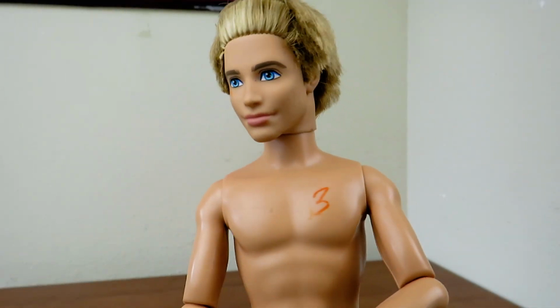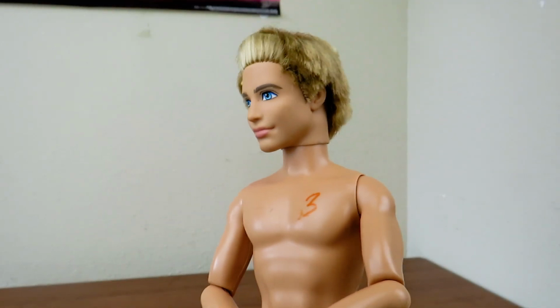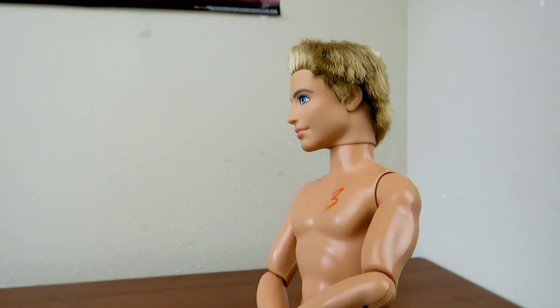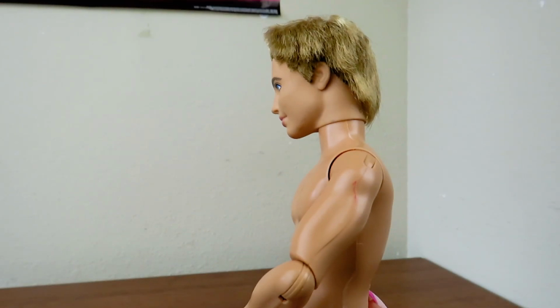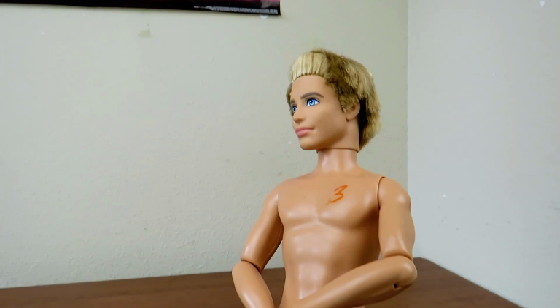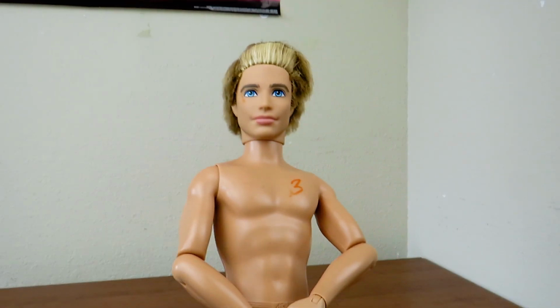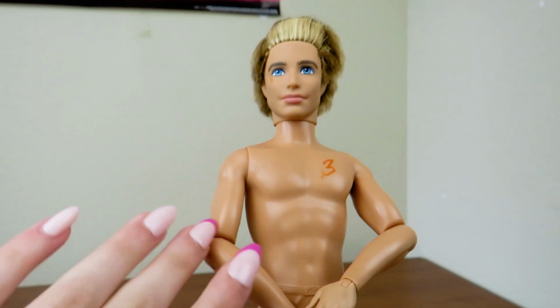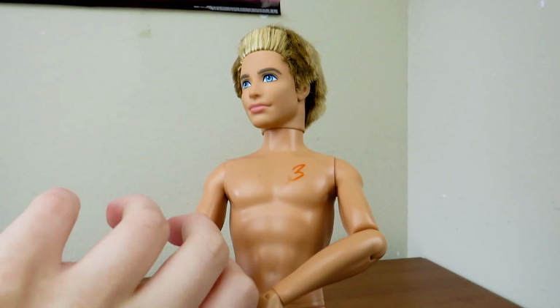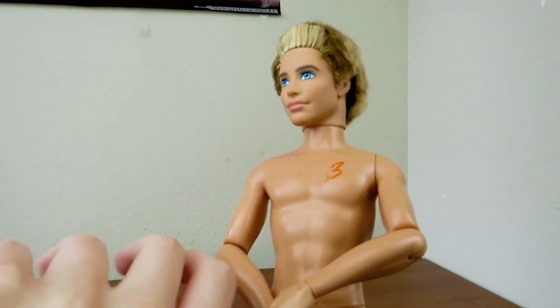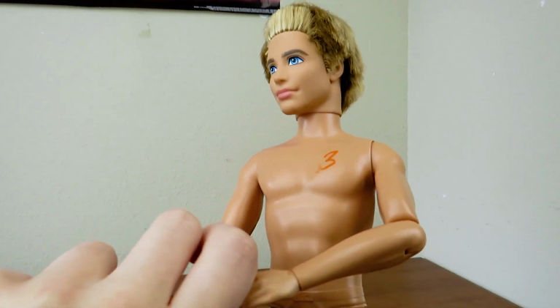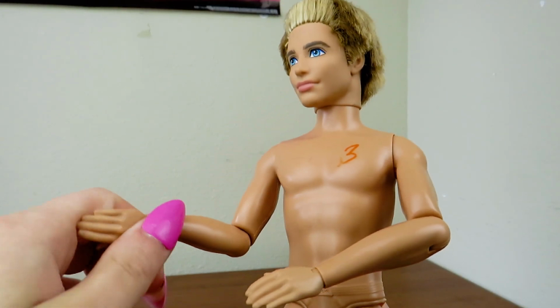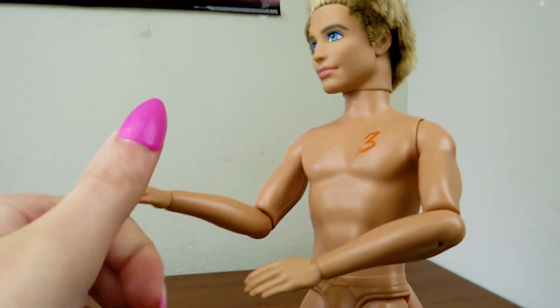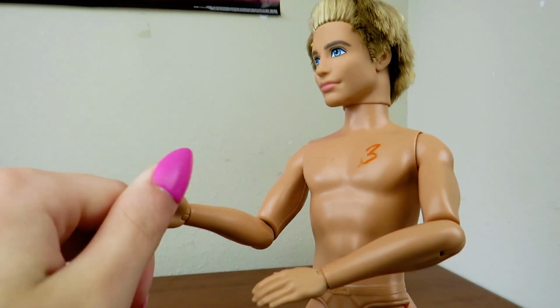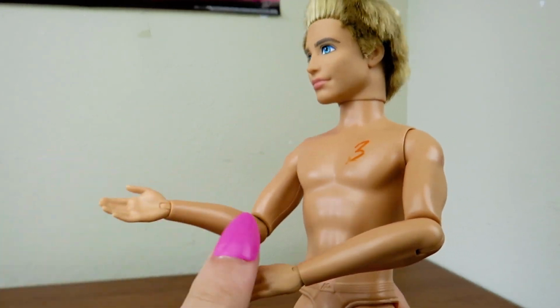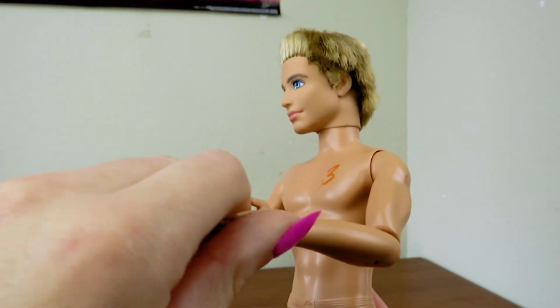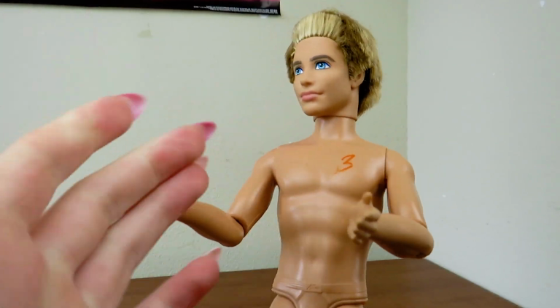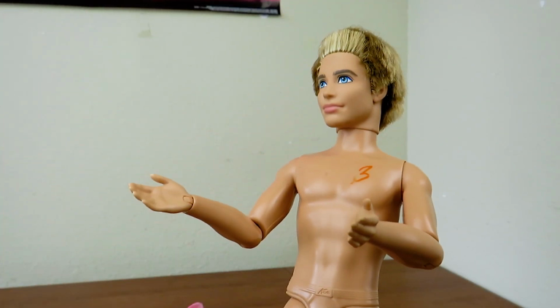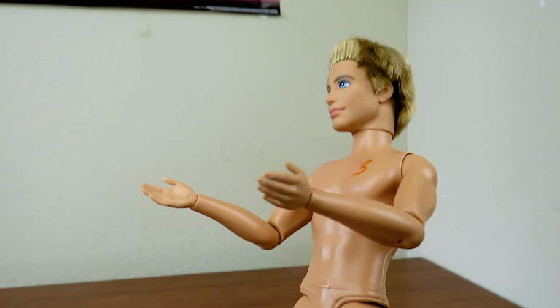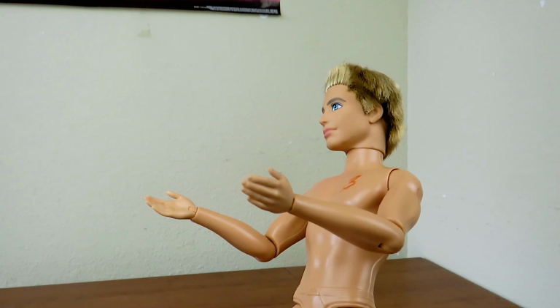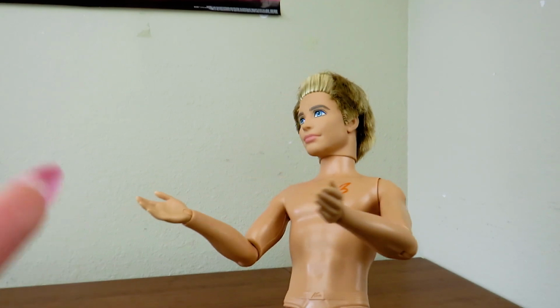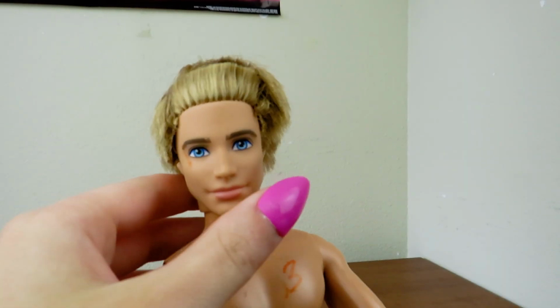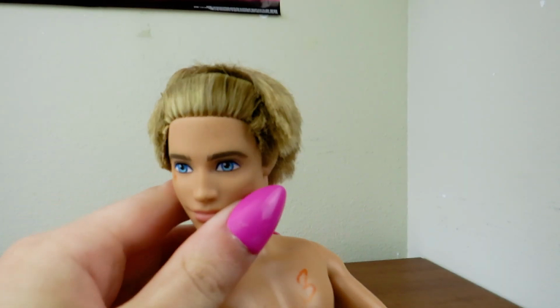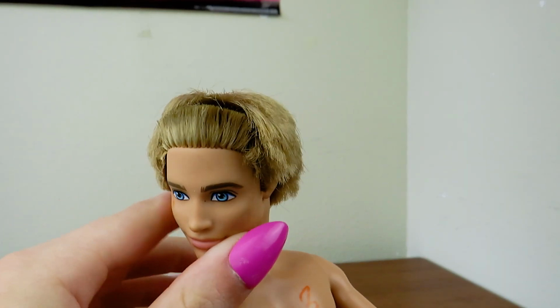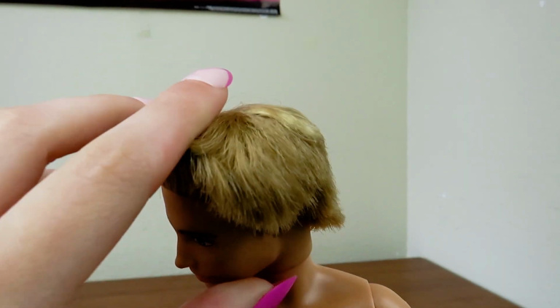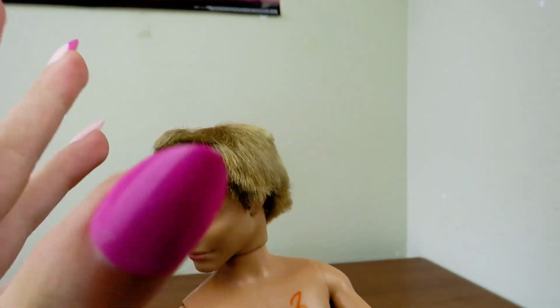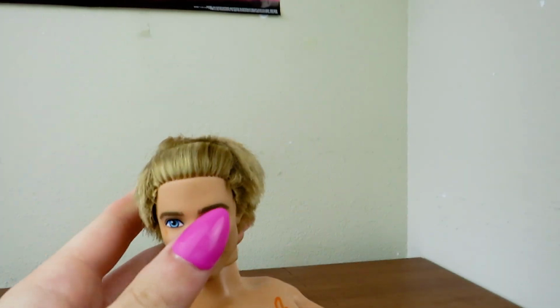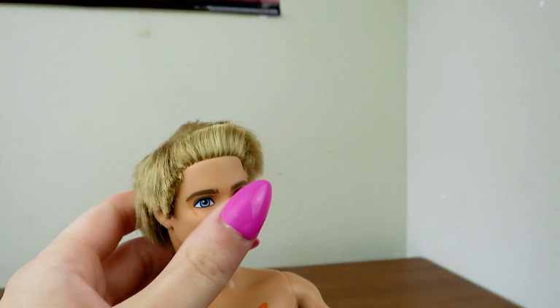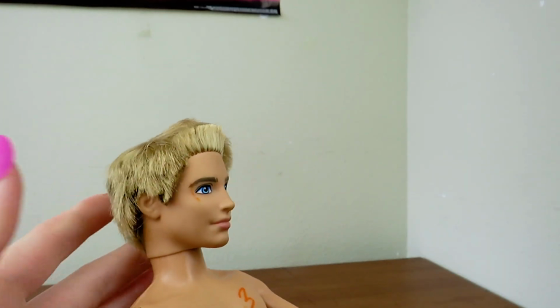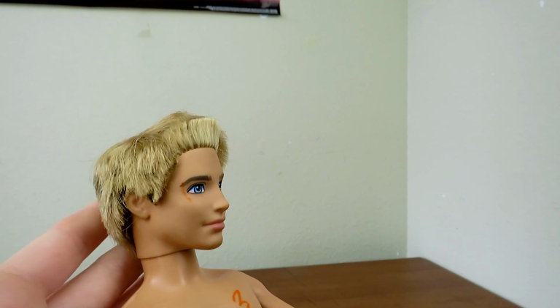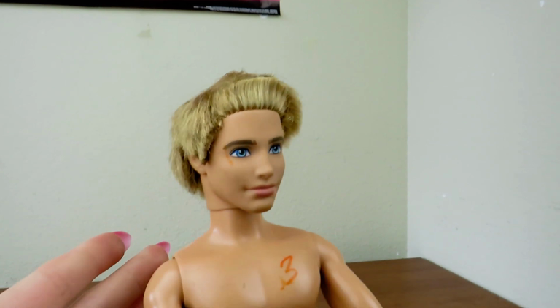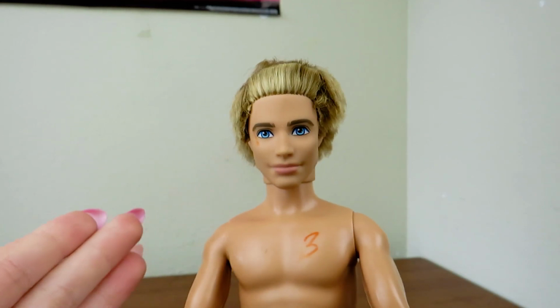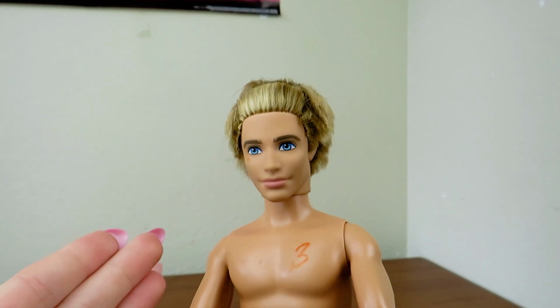This is the 2012 Life in the Dream House Ken doll. I definitely got him for his articulation — you hardly ever see Kens with articulation like this. His face looks kind of weird and I think his hair just came like this, but it looks kind of odd.